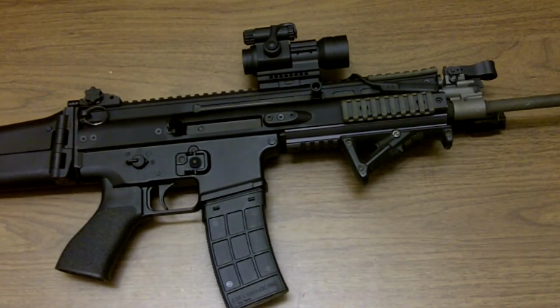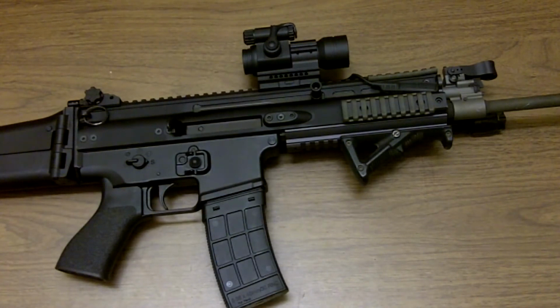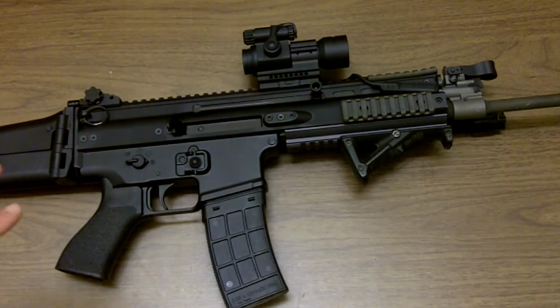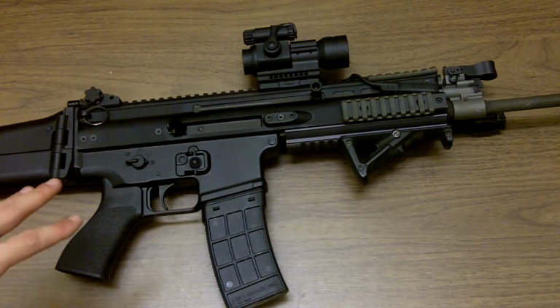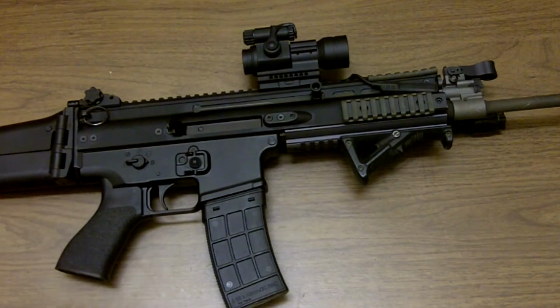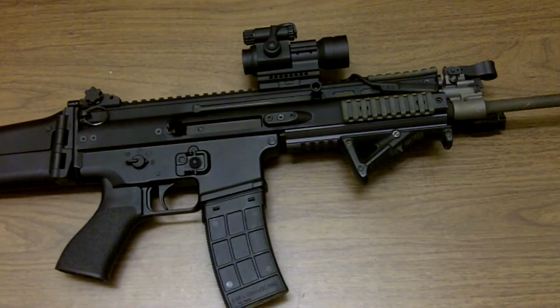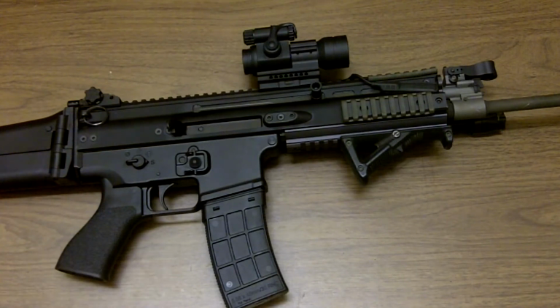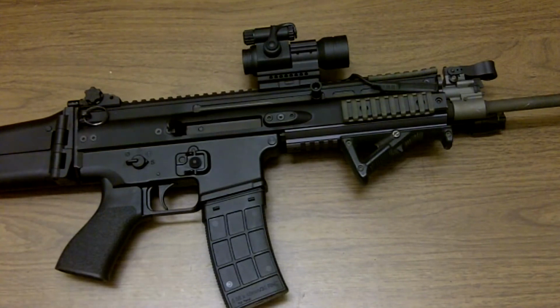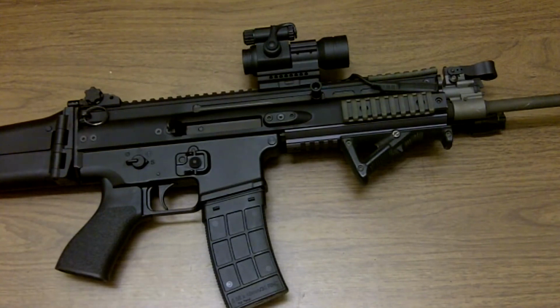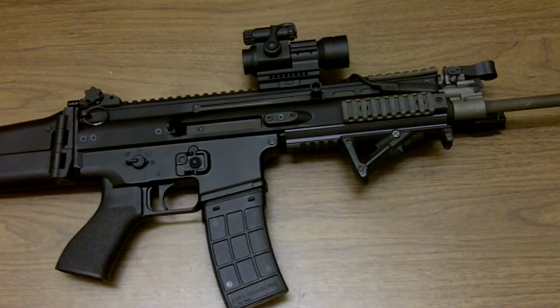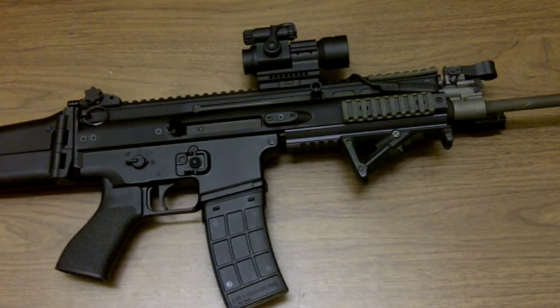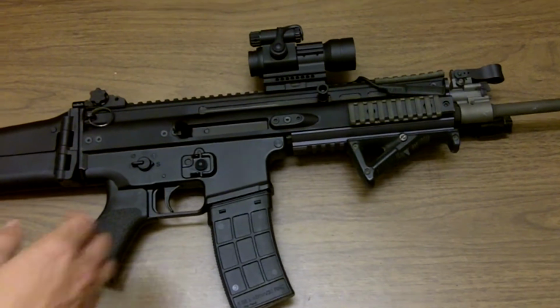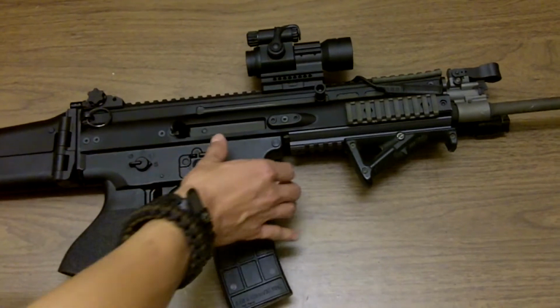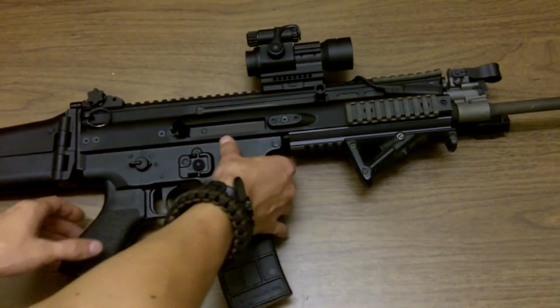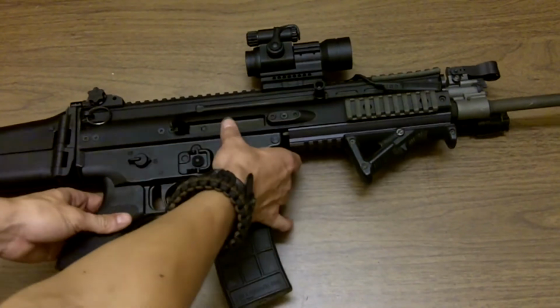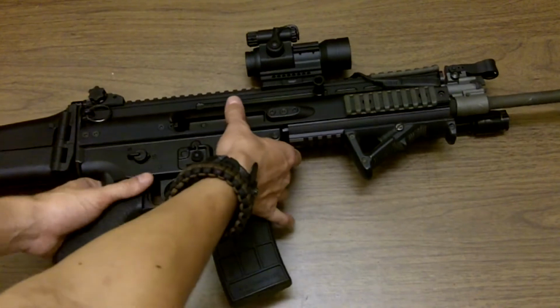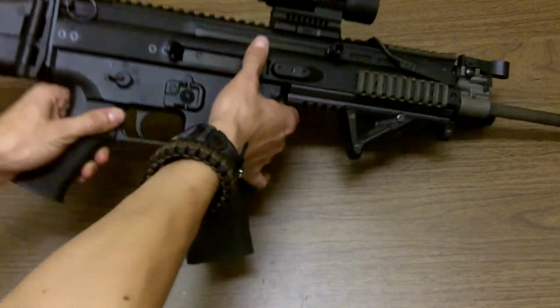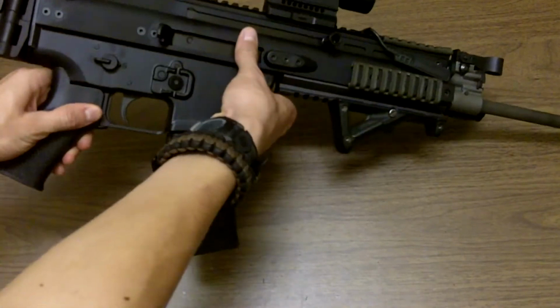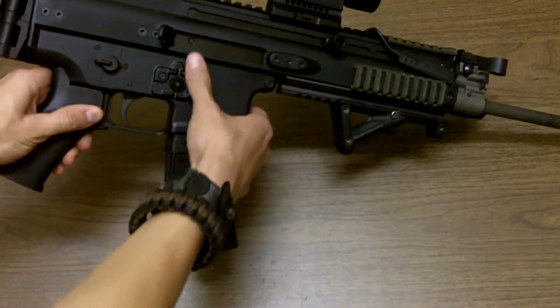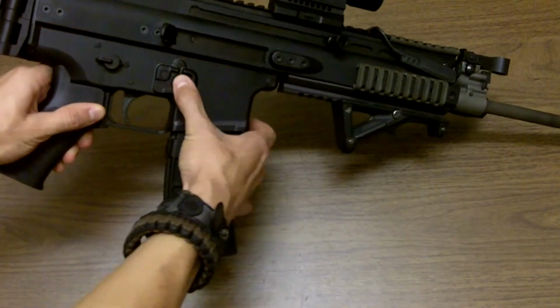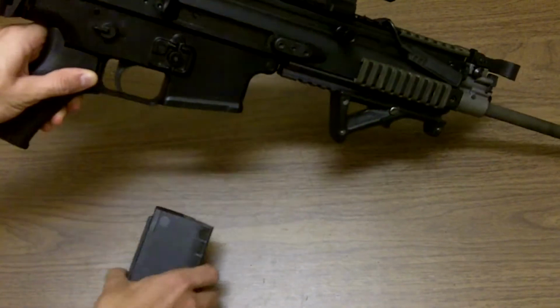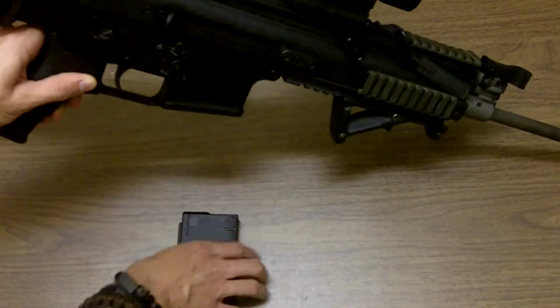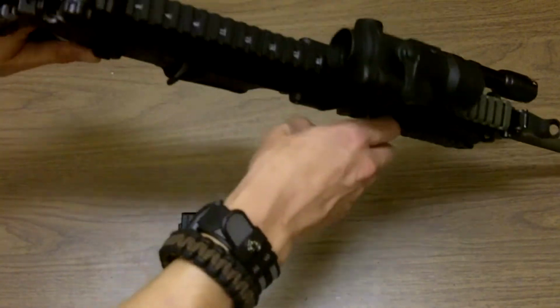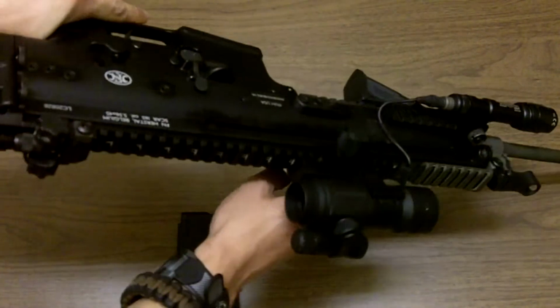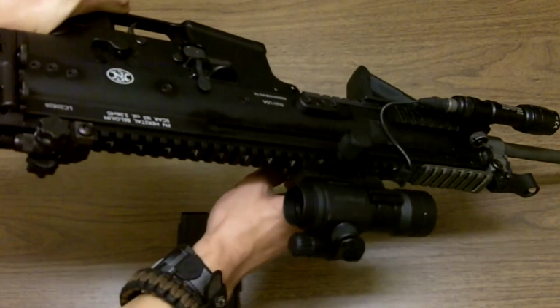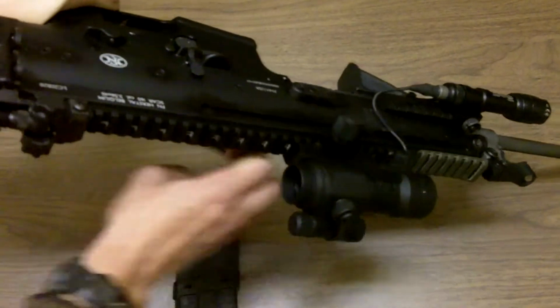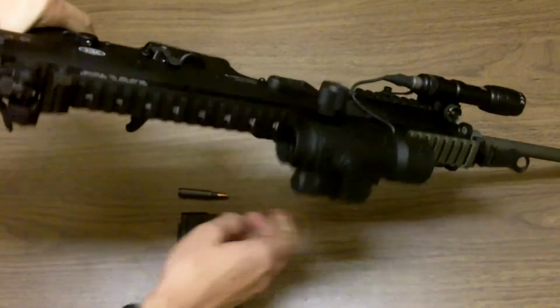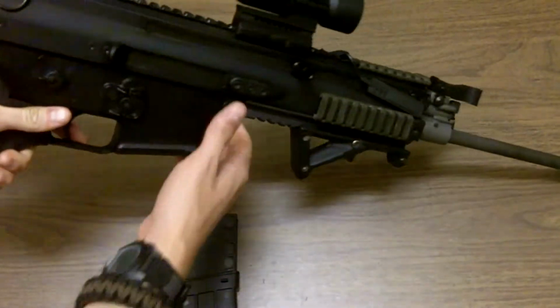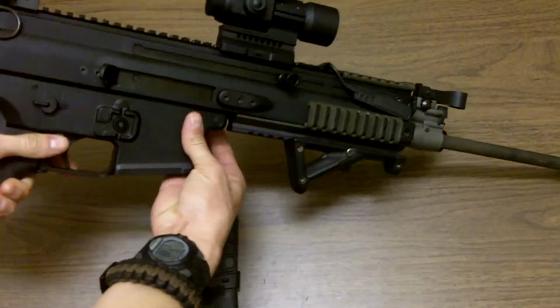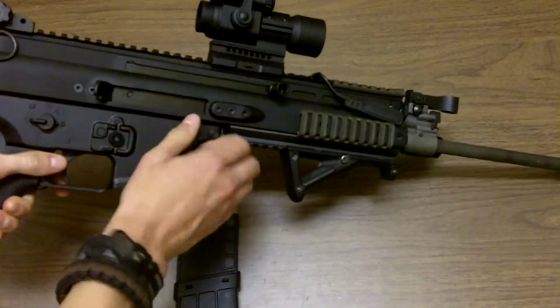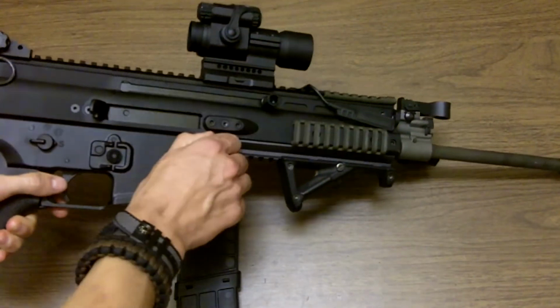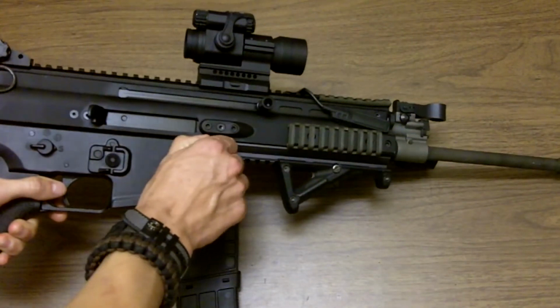This gun is surprisingly simple. It looks scary and it looks kind of like a boat, but the rifle is surprisingly simple. I'm going to field strip this real quick.